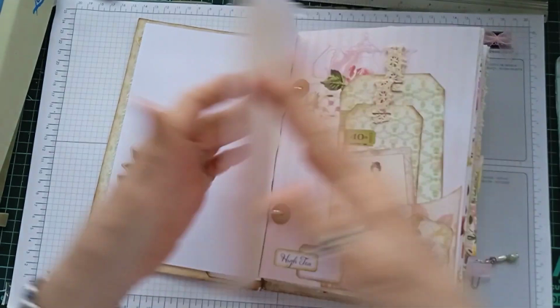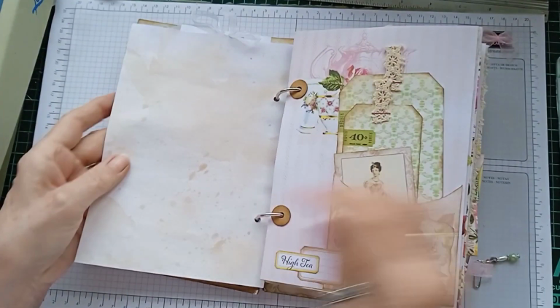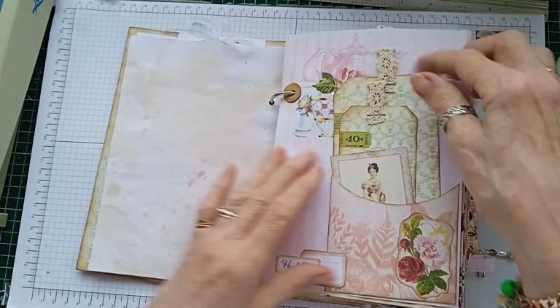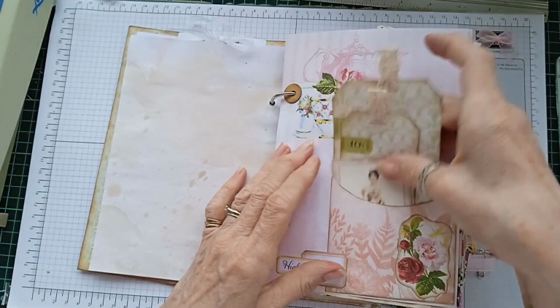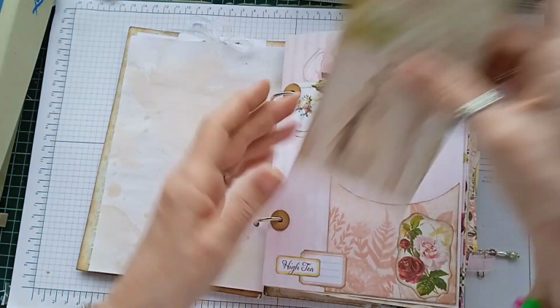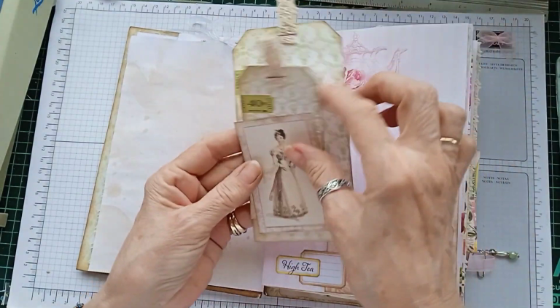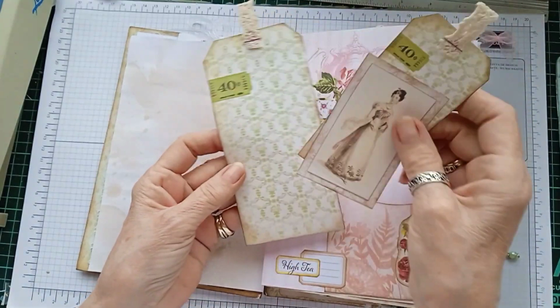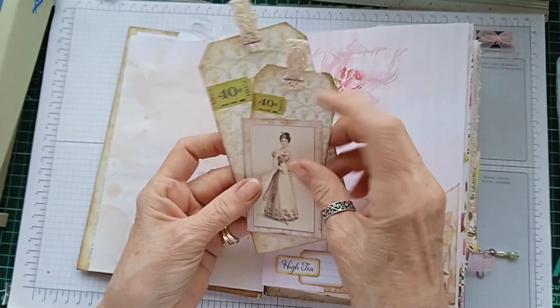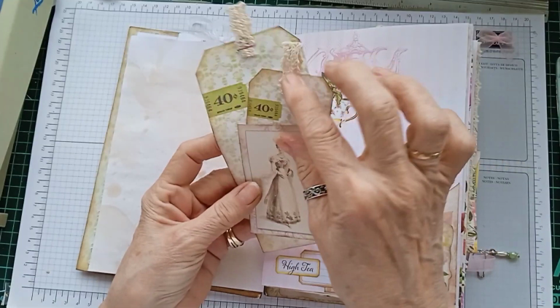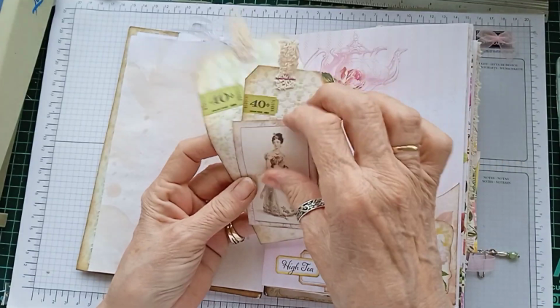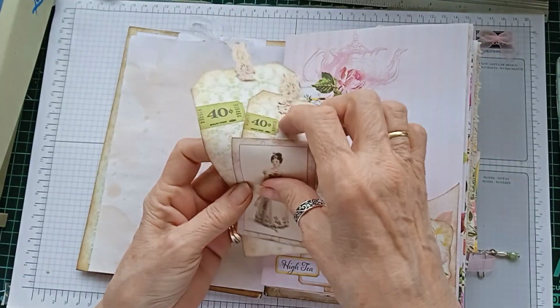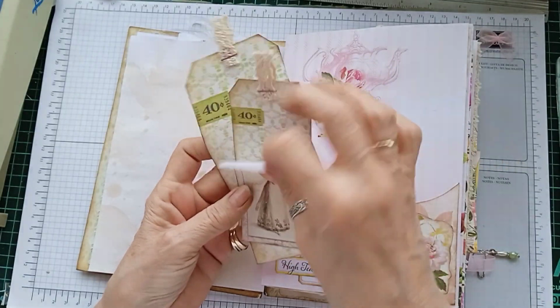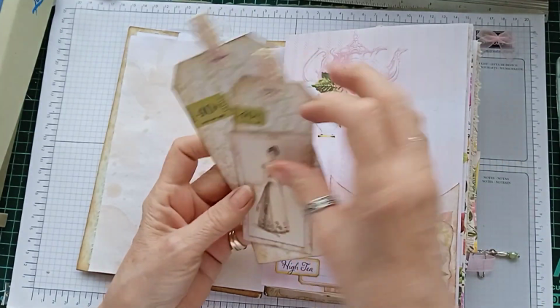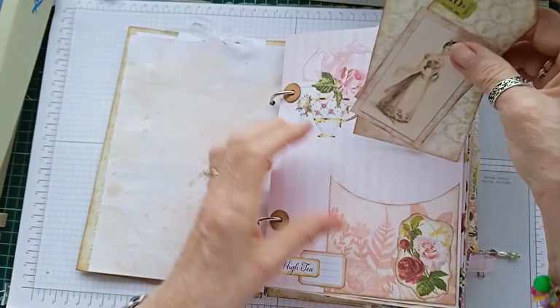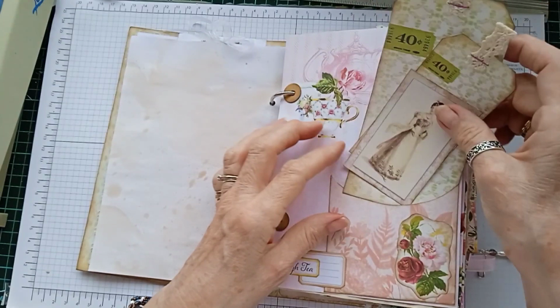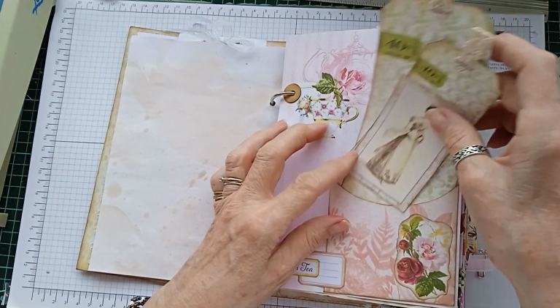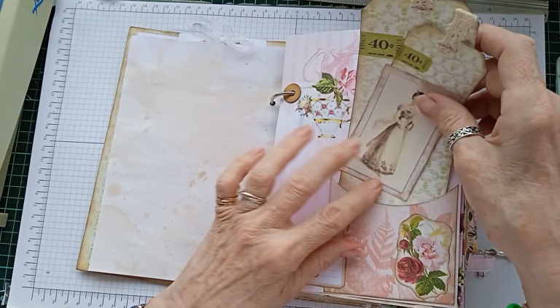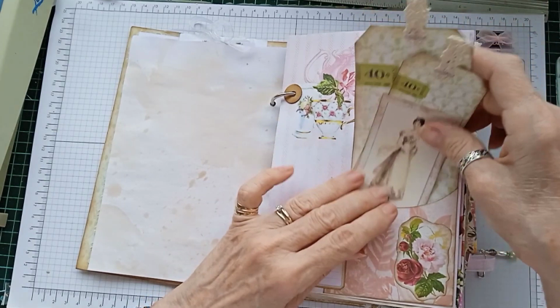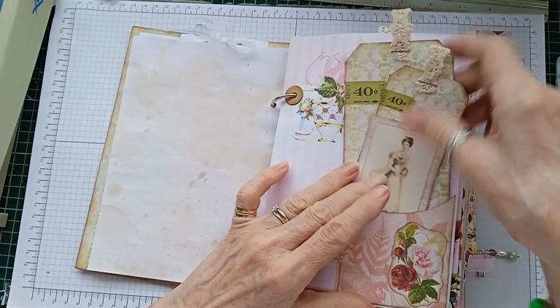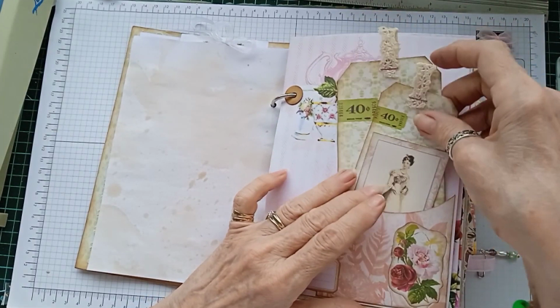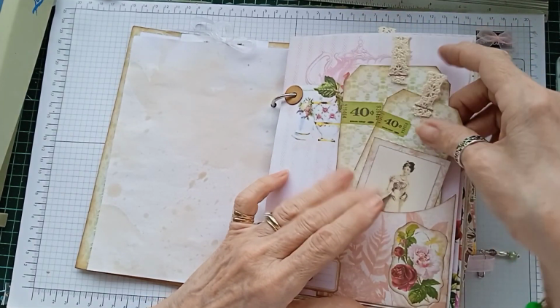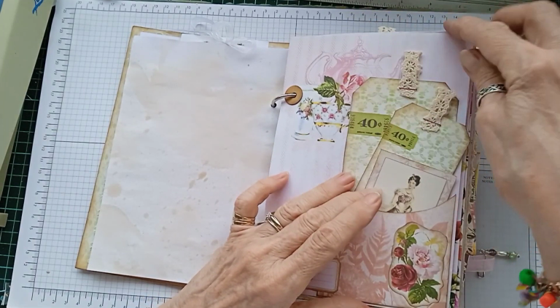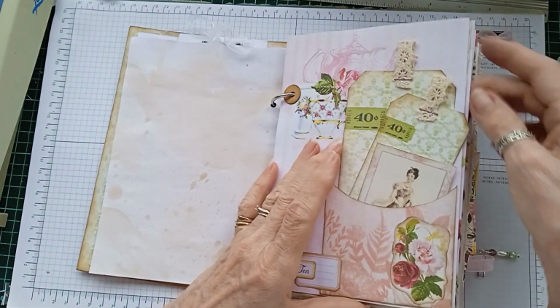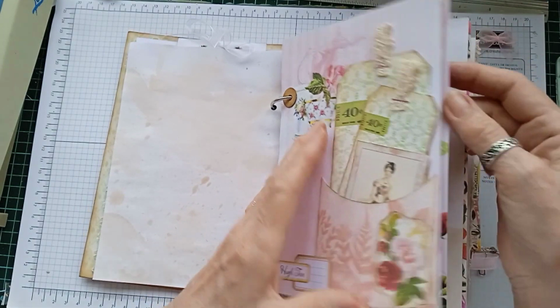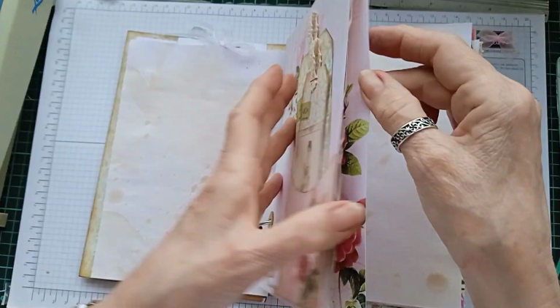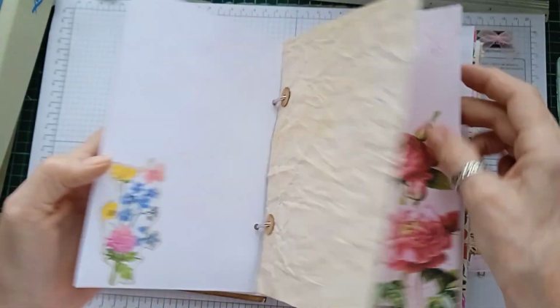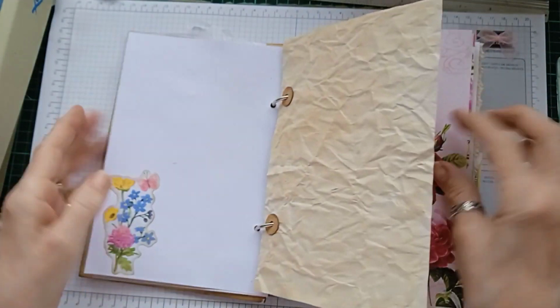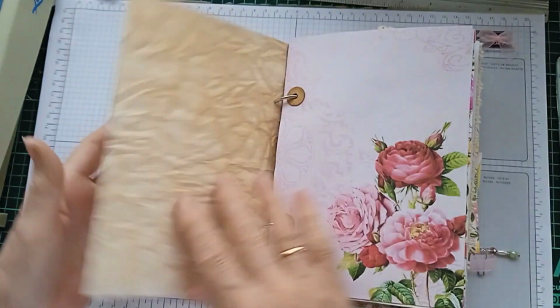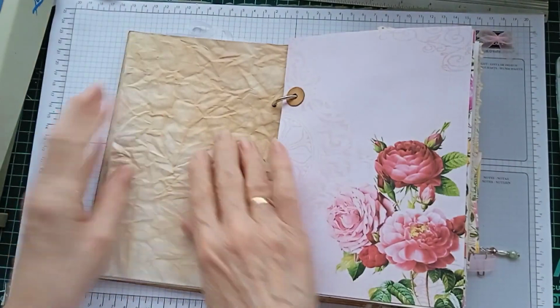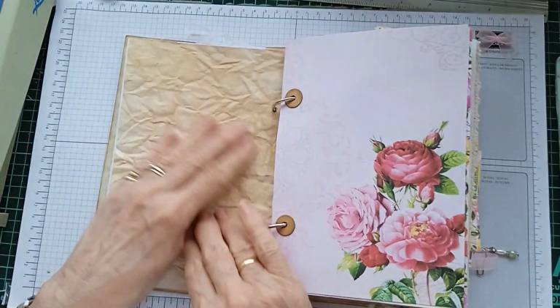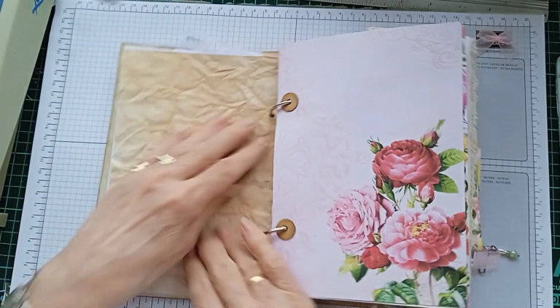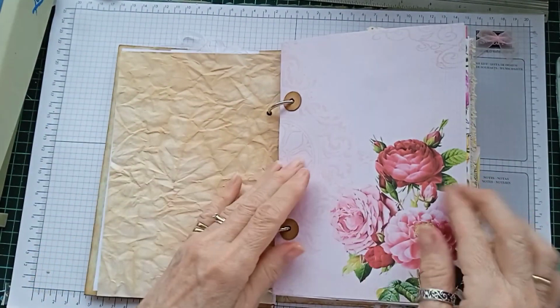Another pocket with tags and journal cards and bits of lace on the top of the tags and lovely crinkly coffee-dyed paper.